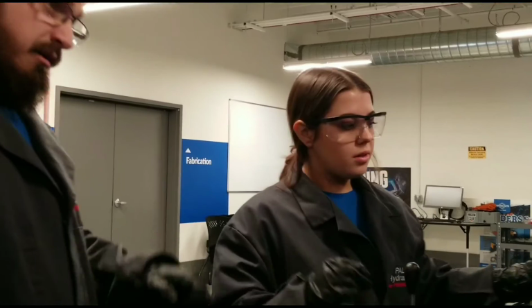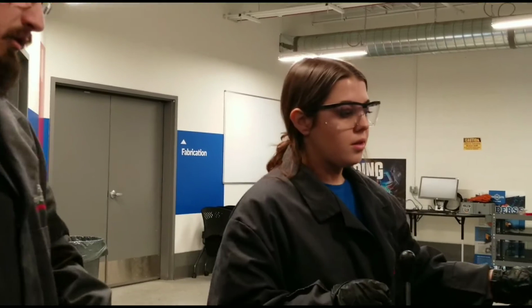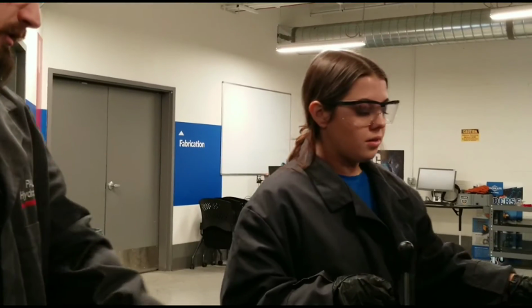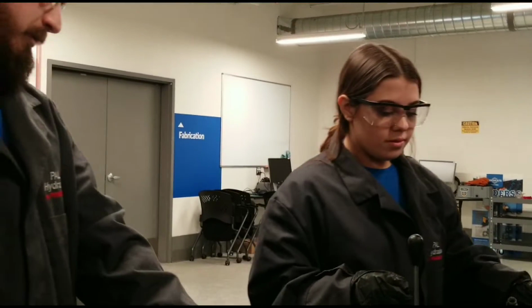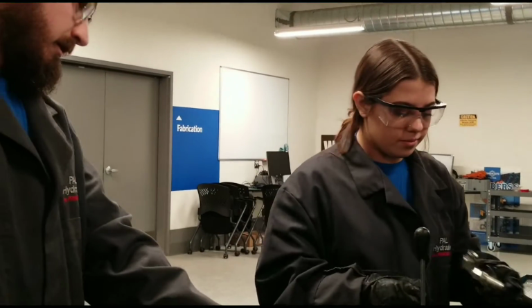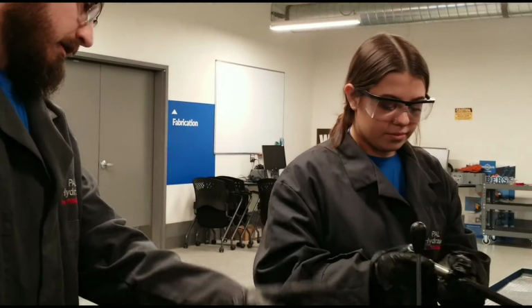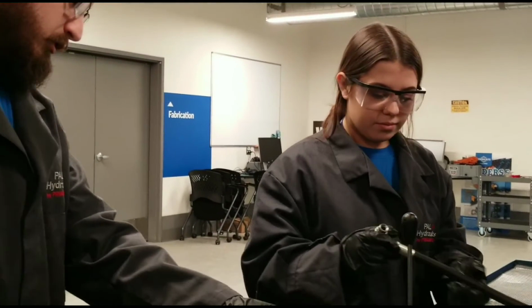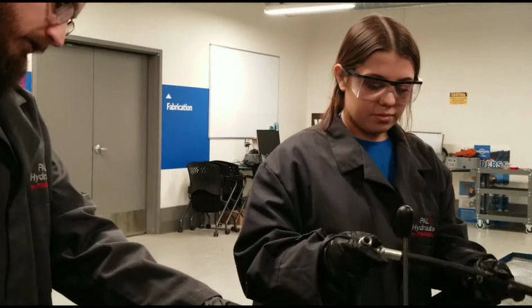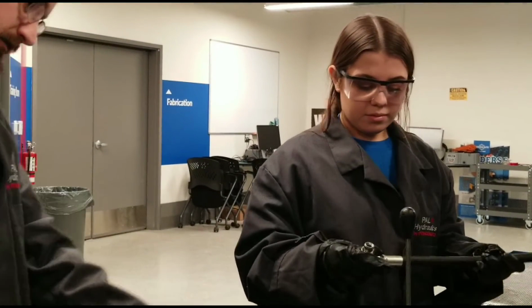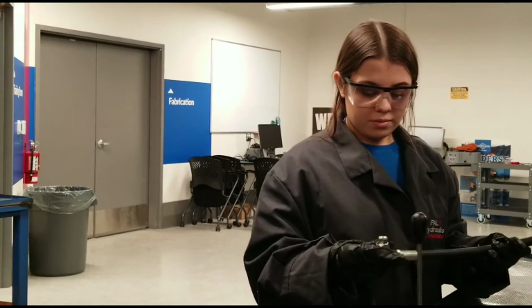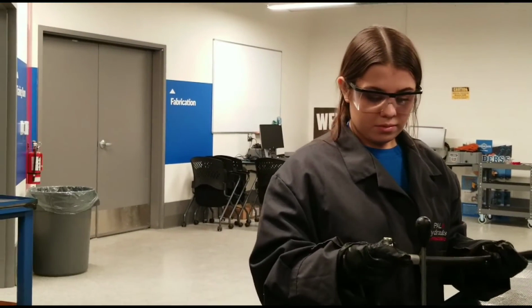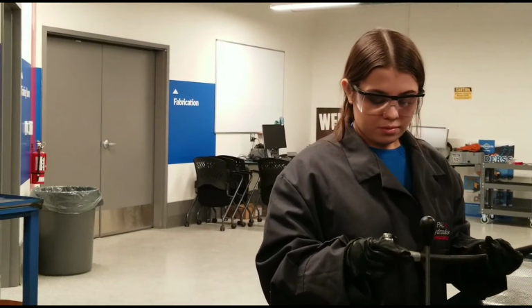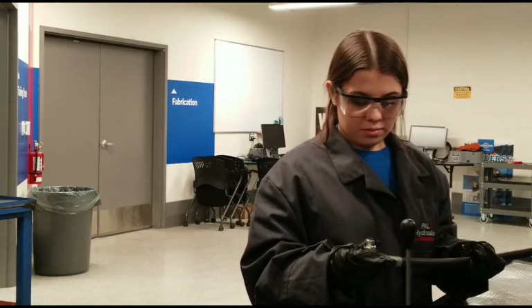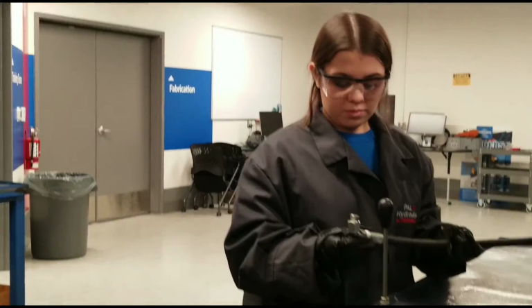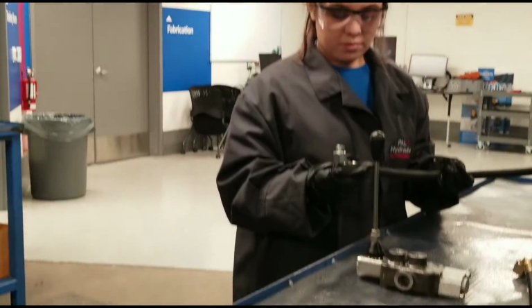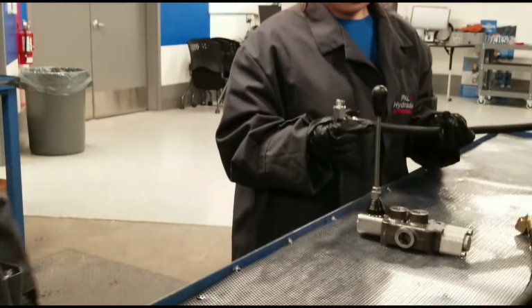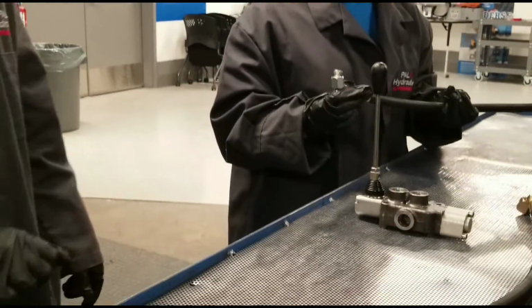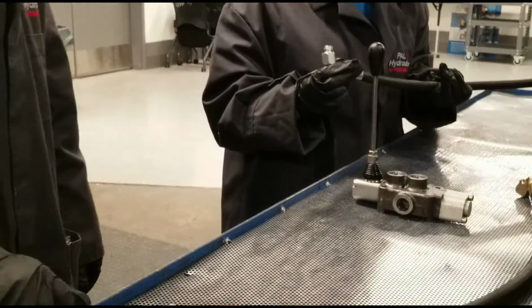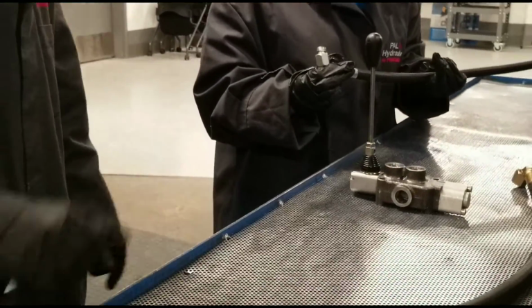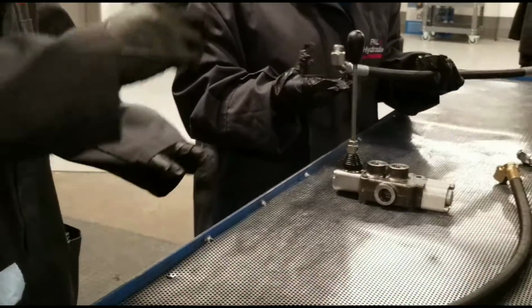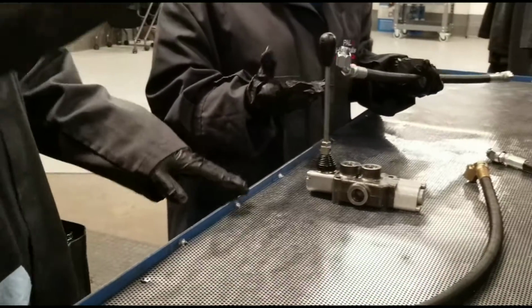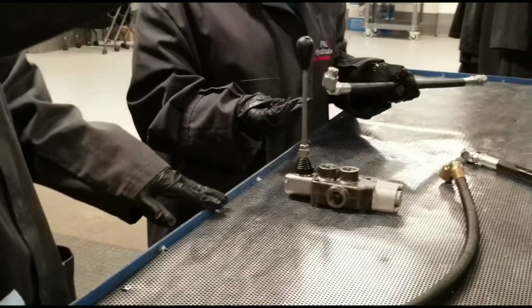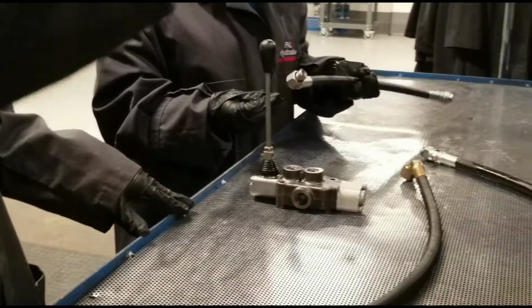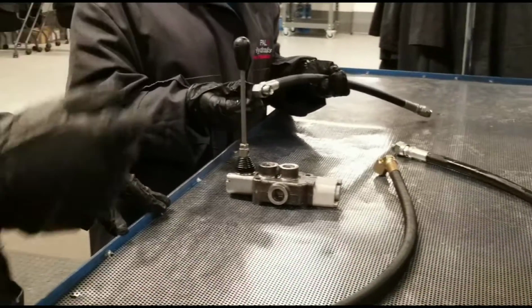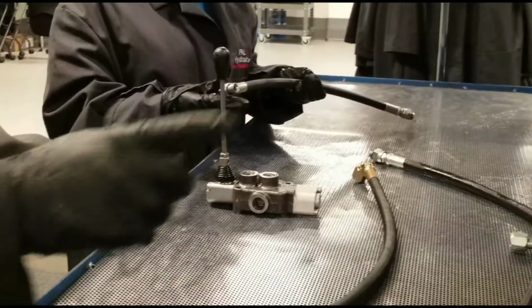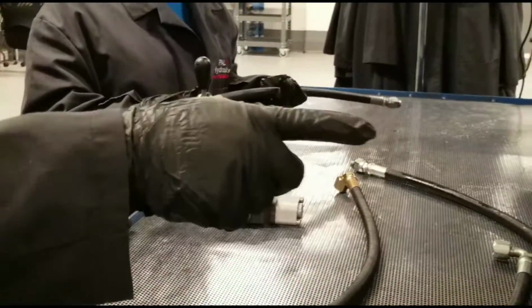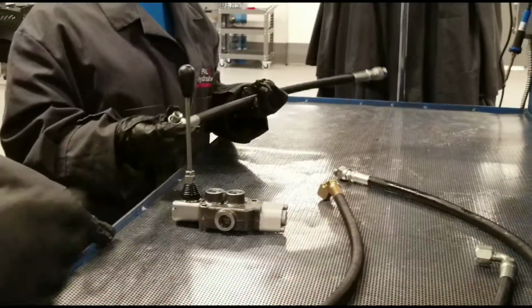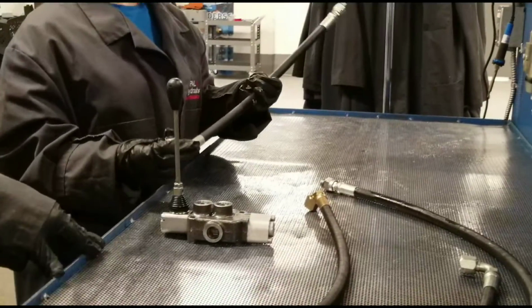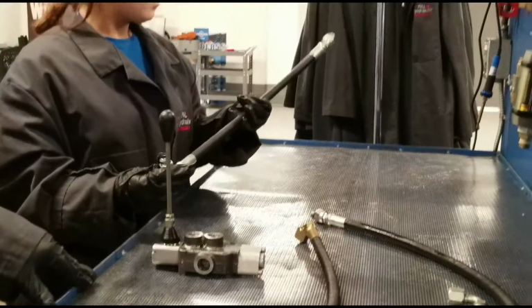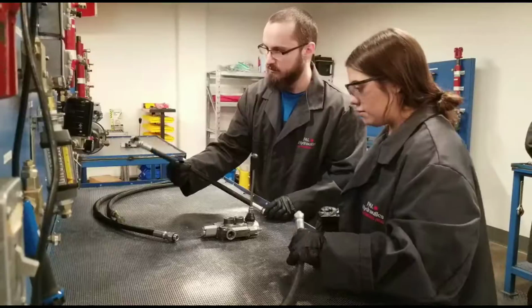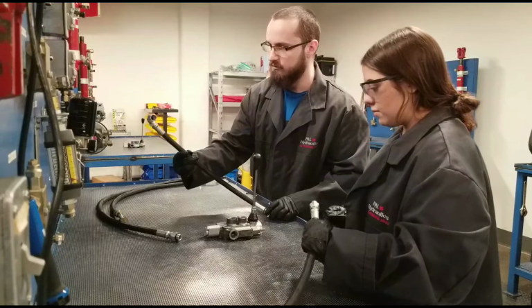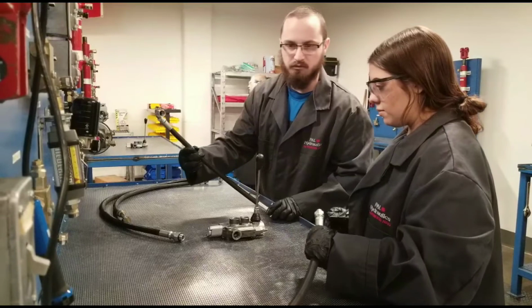So we're hooking up our control valve to our power pack and then to either the cylinder or to the motor. These are both.